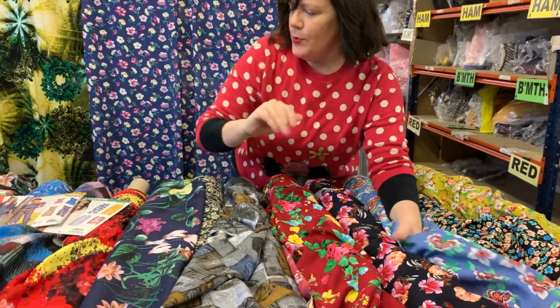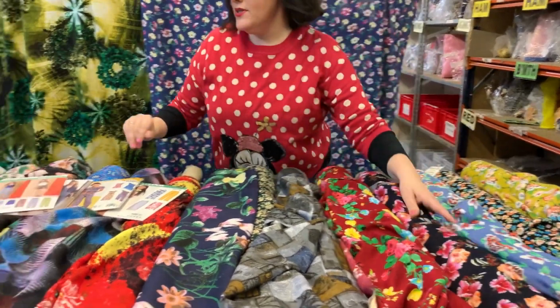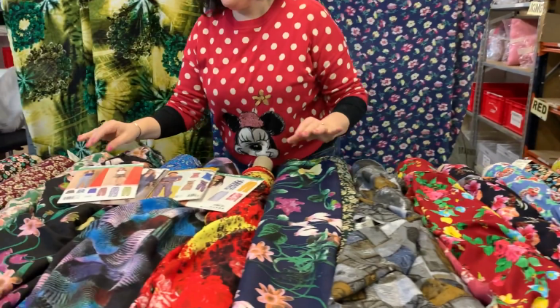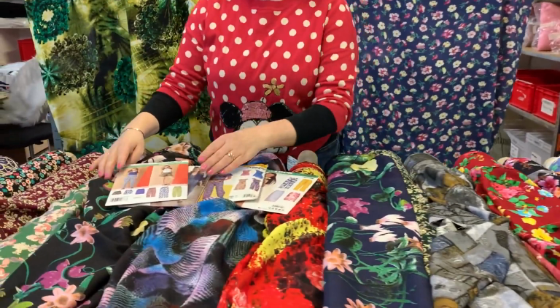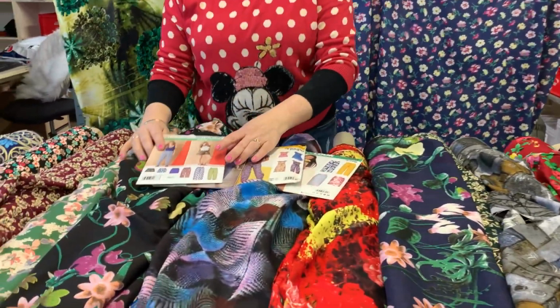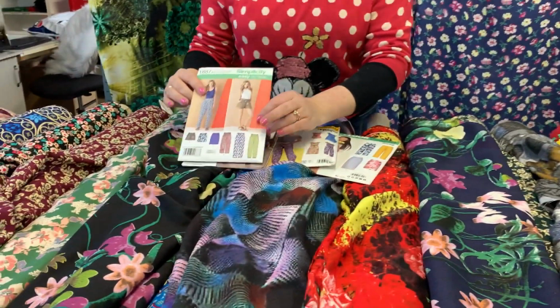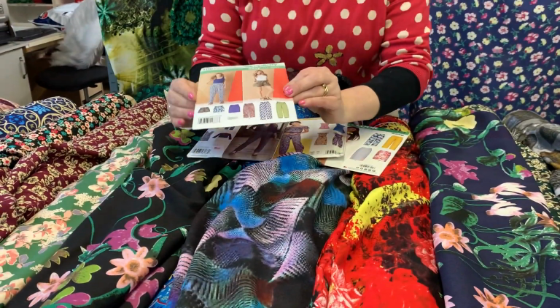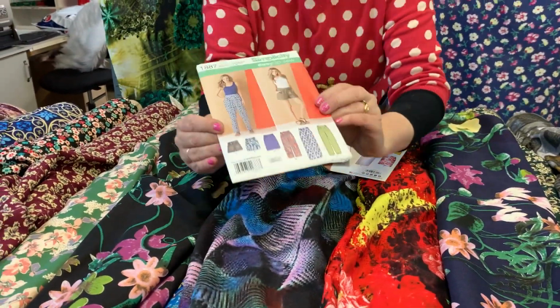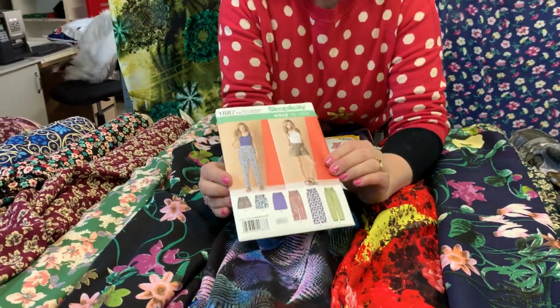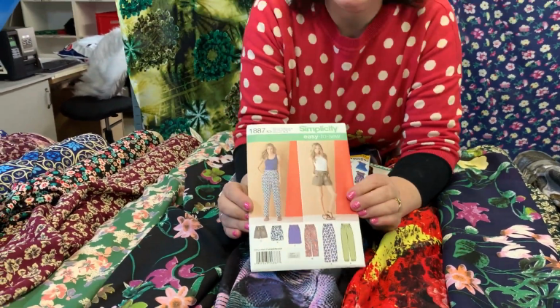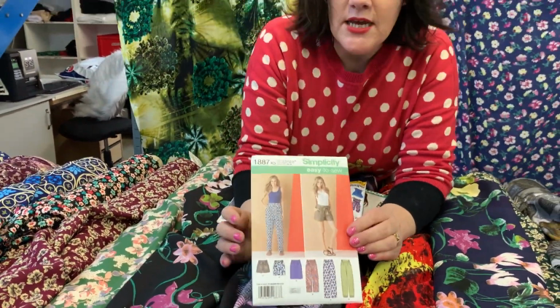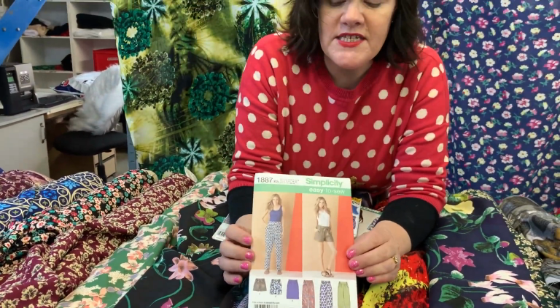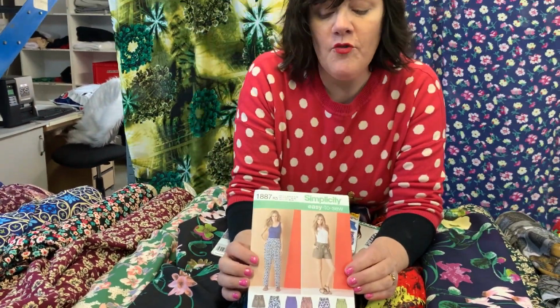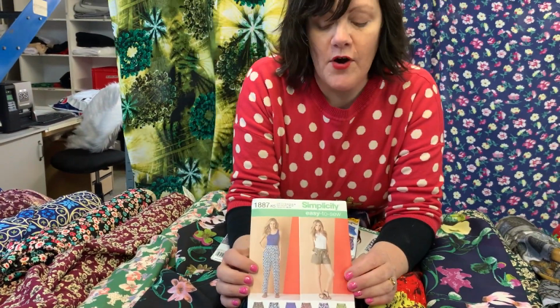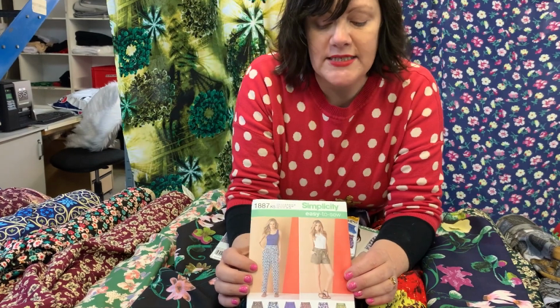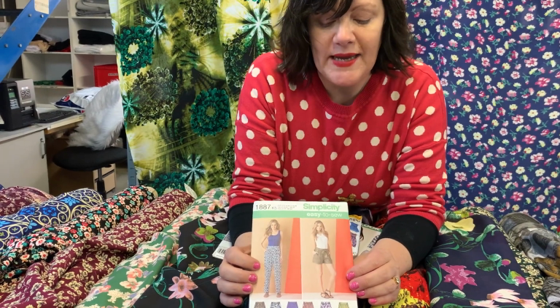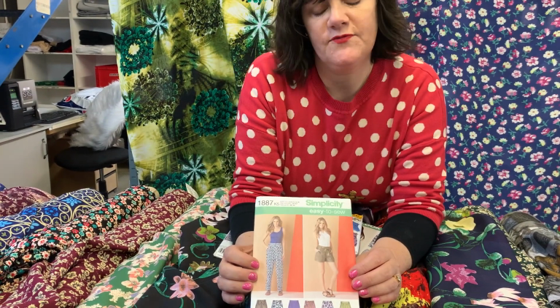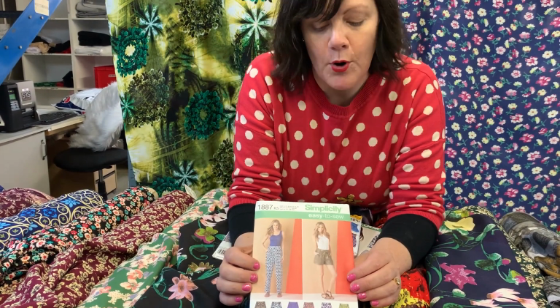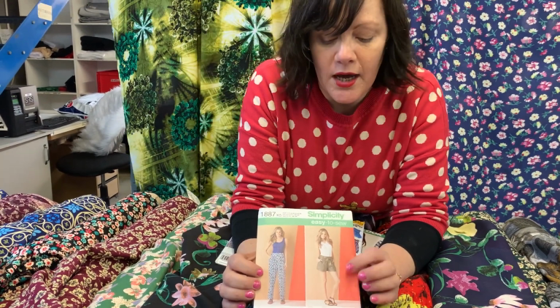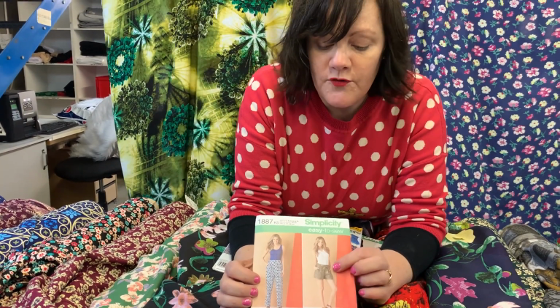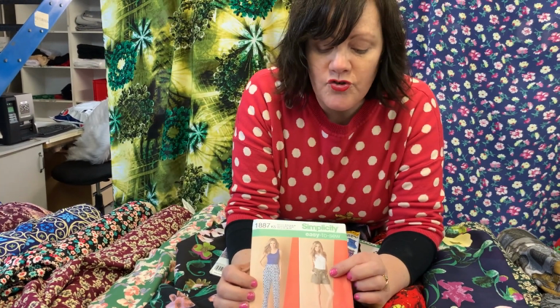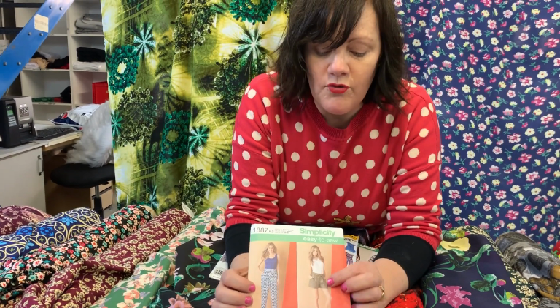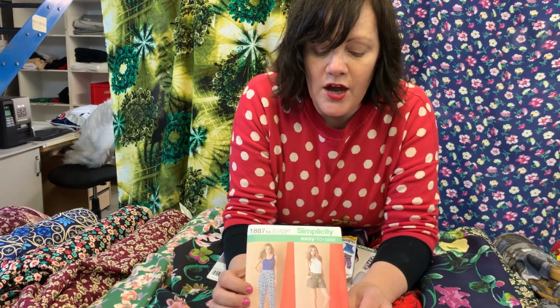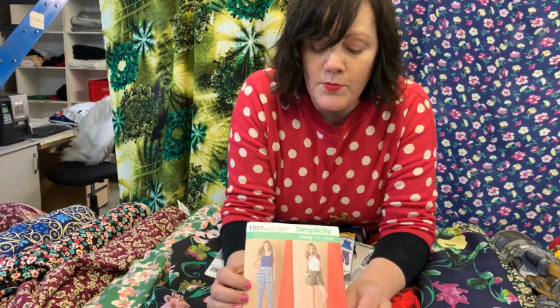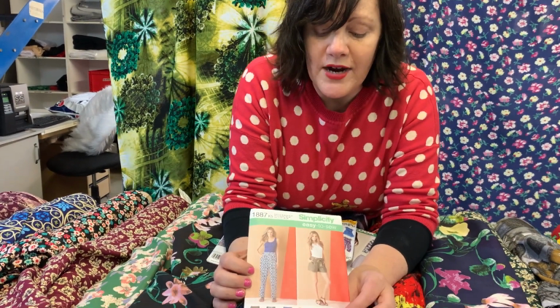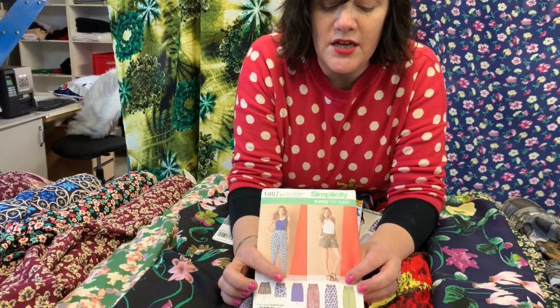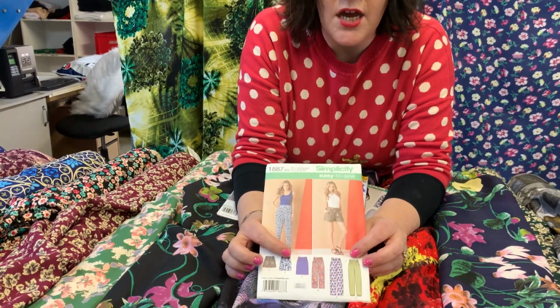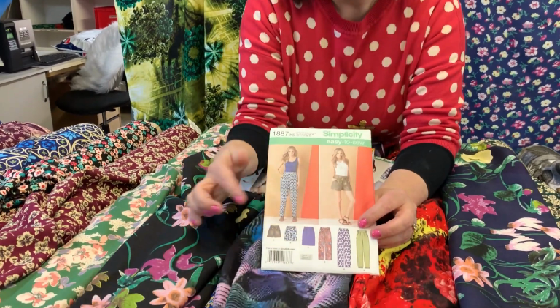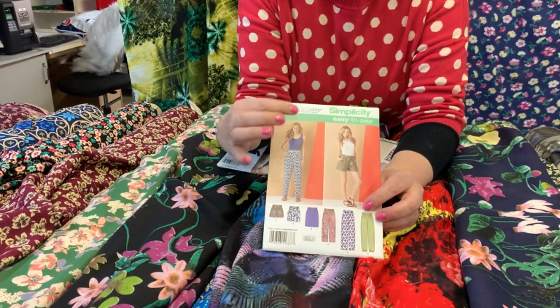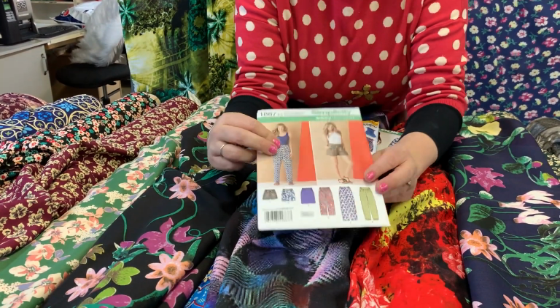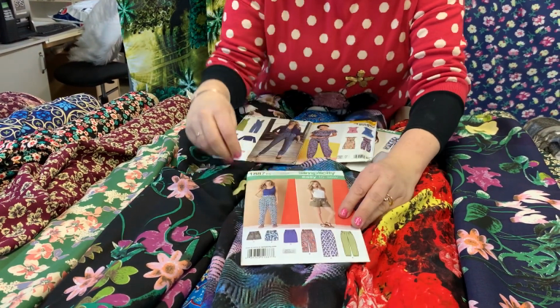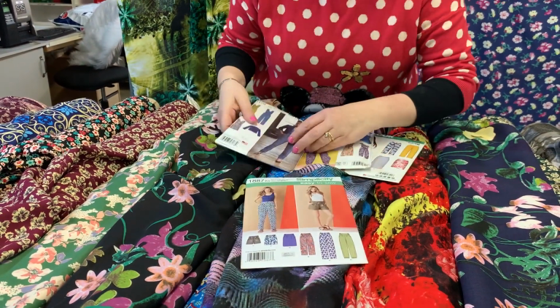I've pulled out some patterns for you. Remember our patterns are always discounted. This is part of one of our kits — this pattern was very popular. You've got a trouser on there, a cropped trouser, a skirt, so you could maybe make multiple things.